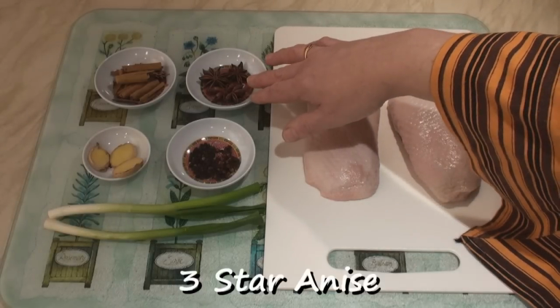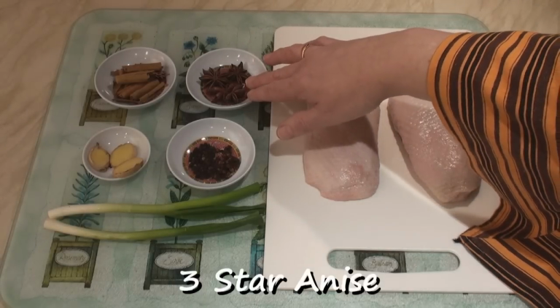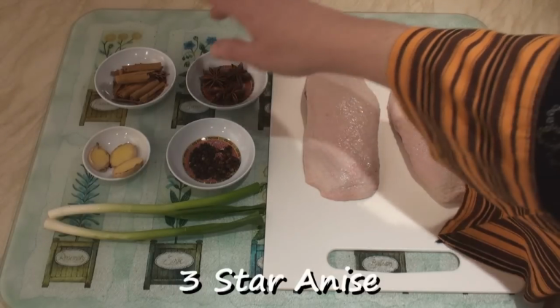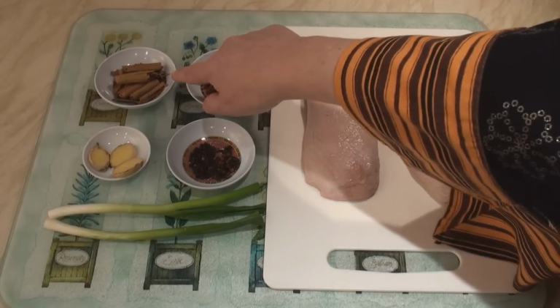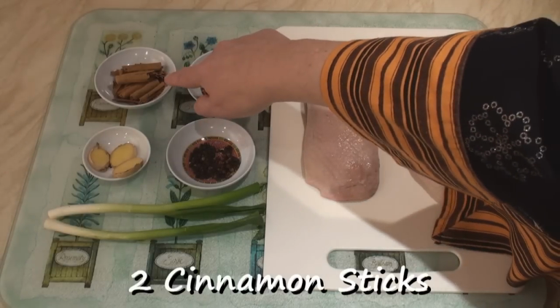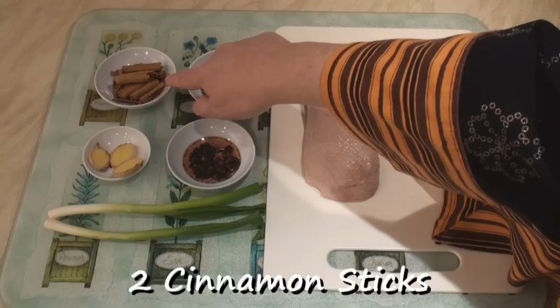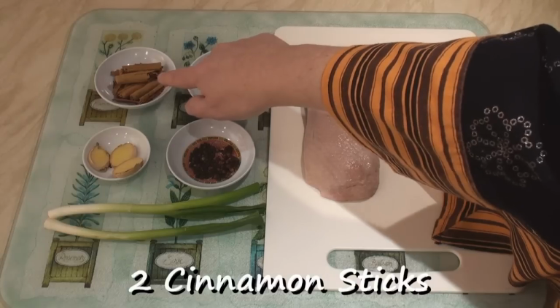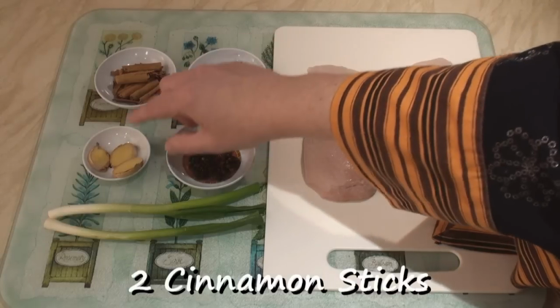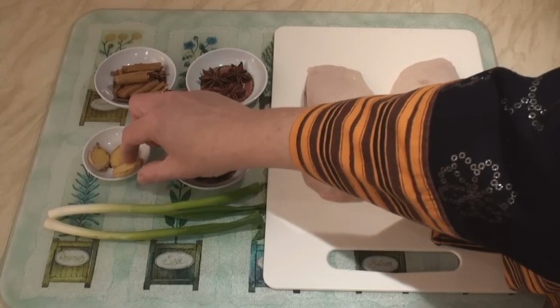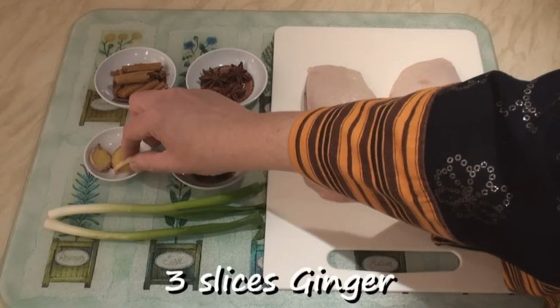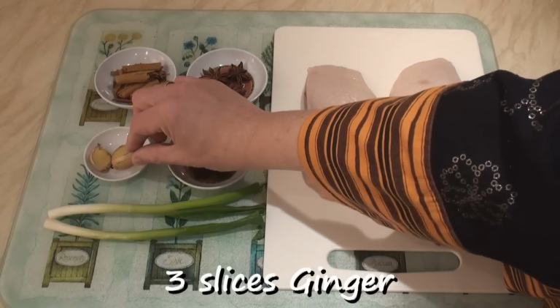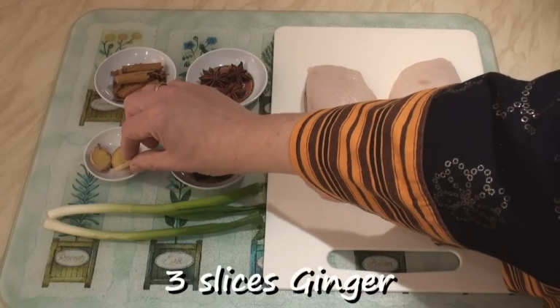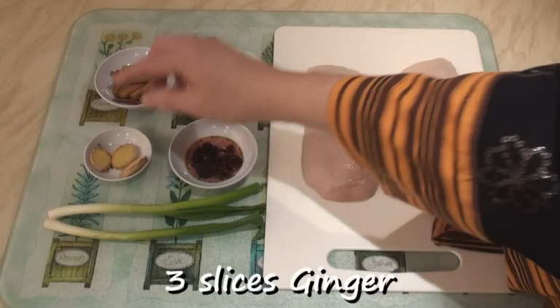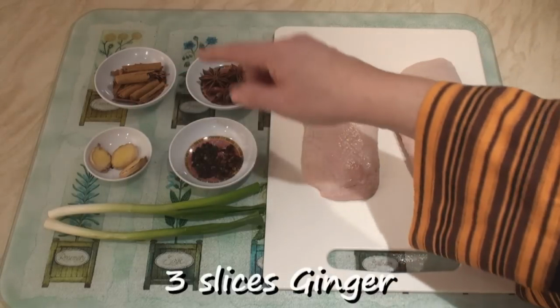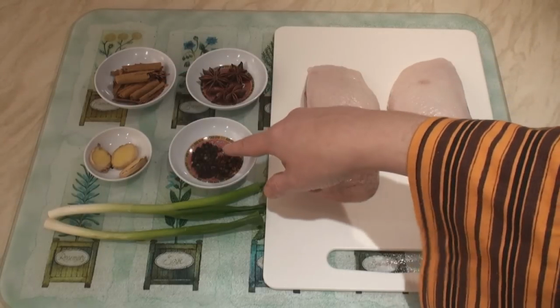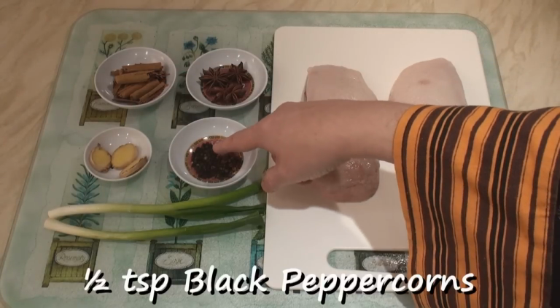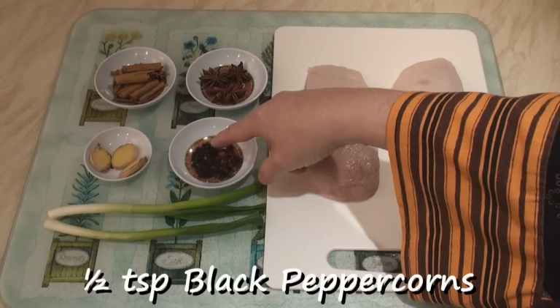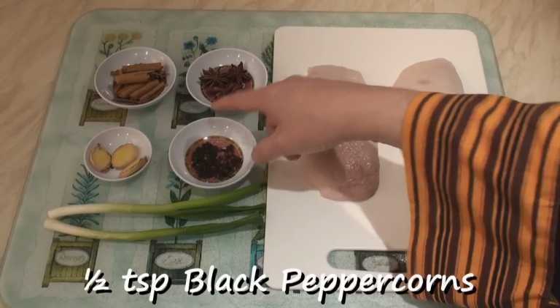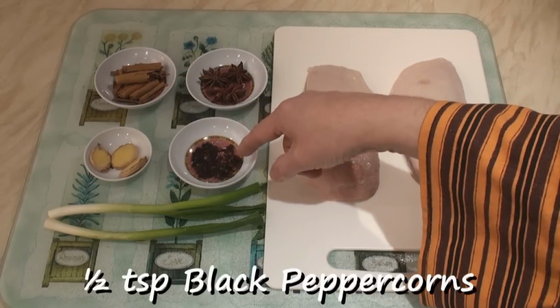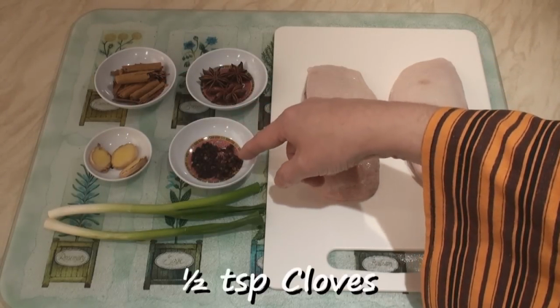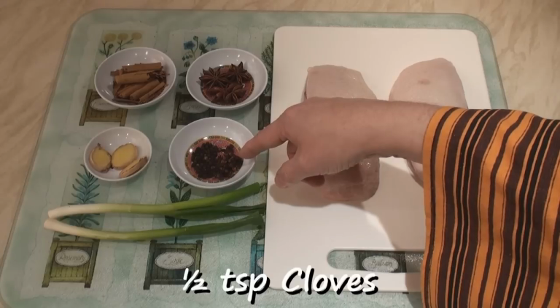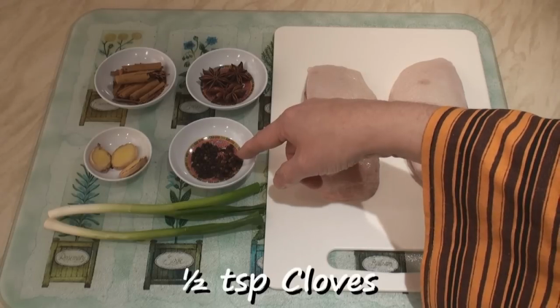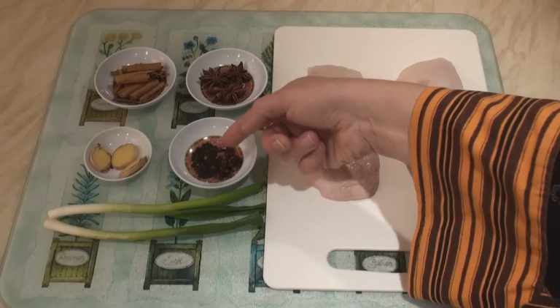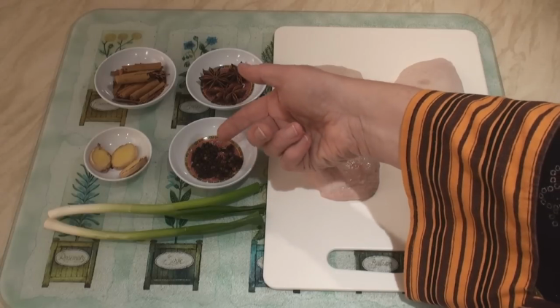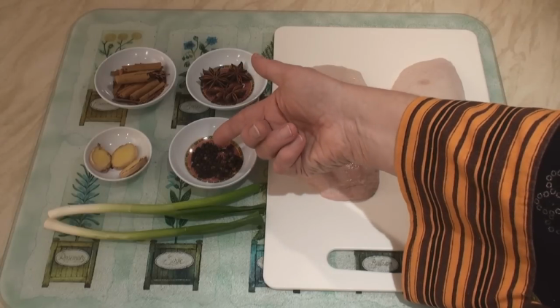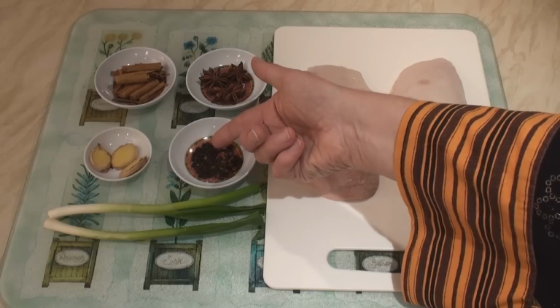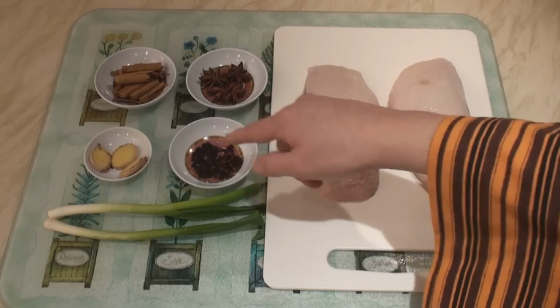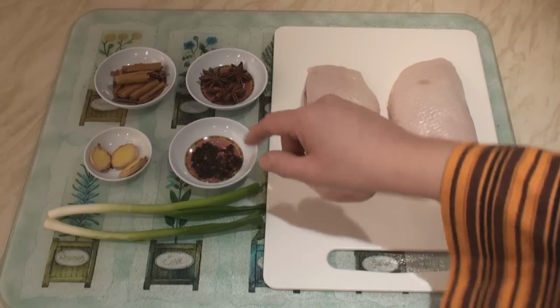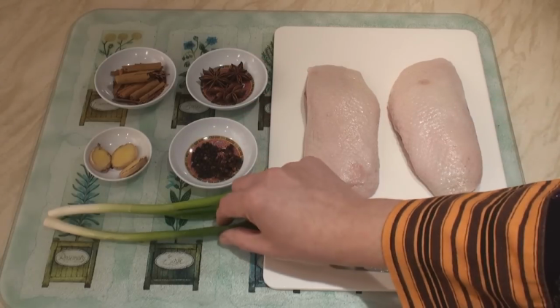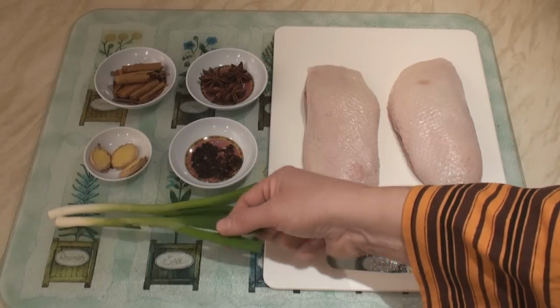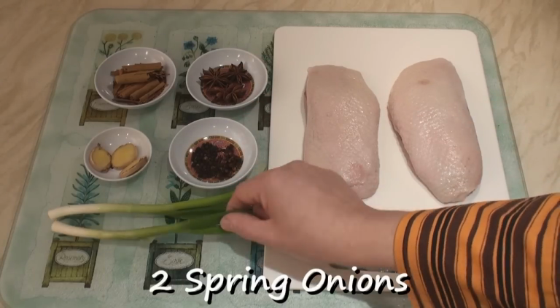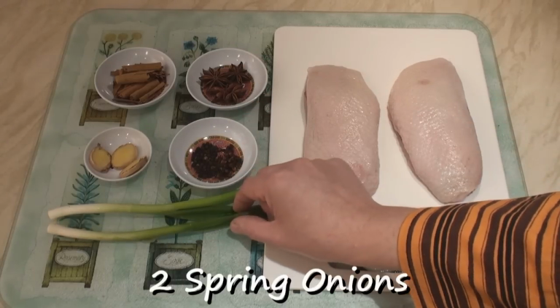I've got three star anise, two sticks of cinnamon which I've broken up, three thickish slices of ginger, half a teaspoon of black peppercorns, and half a teaspoon of cloves. If you want to be really fancy you can use Szechuan peppercorns, and two spring onions.